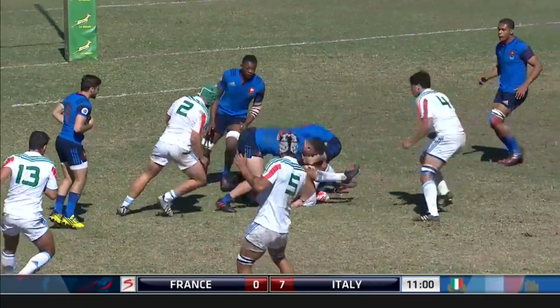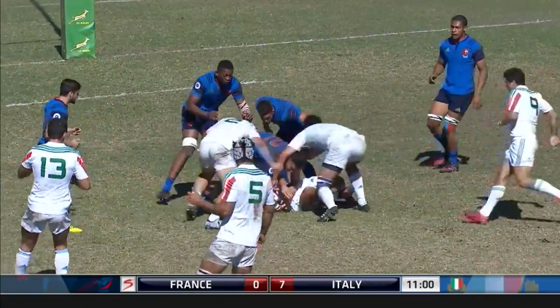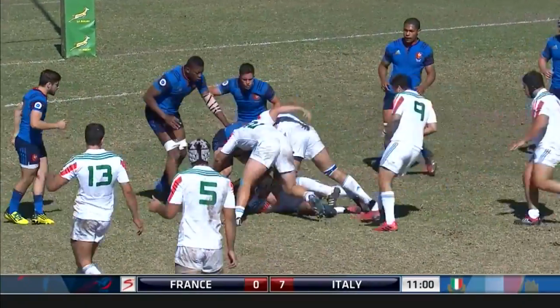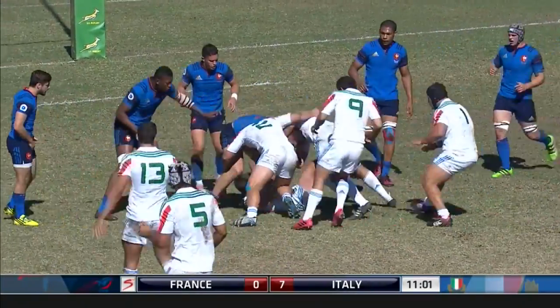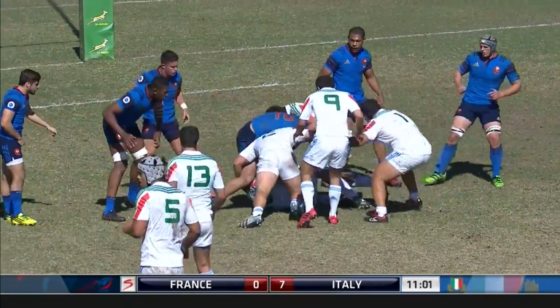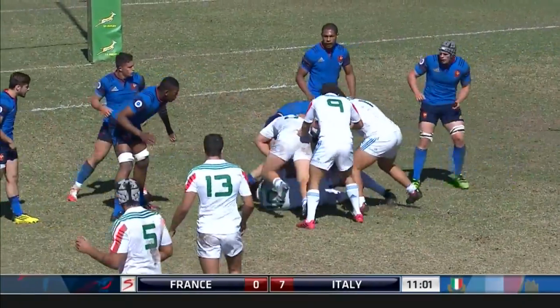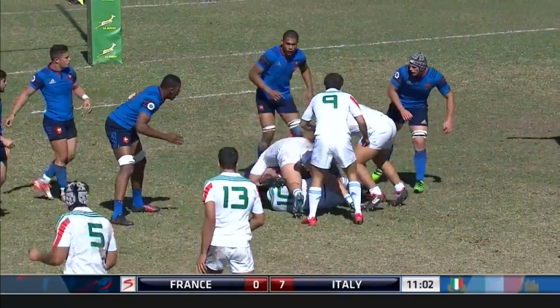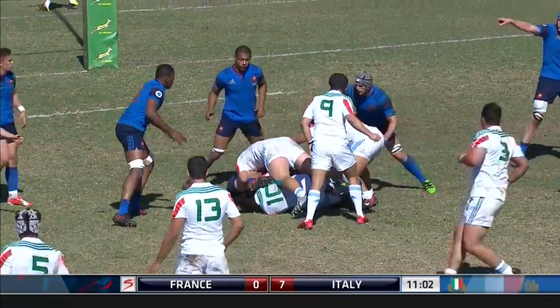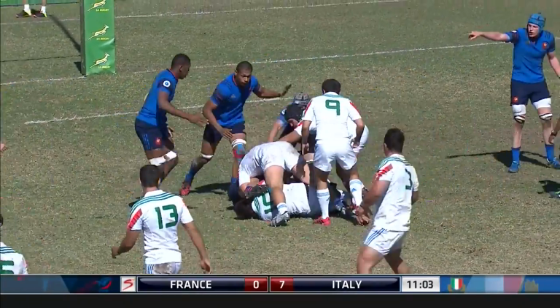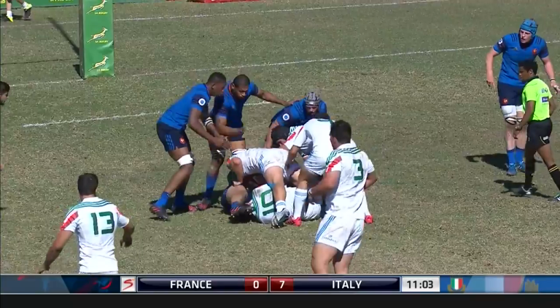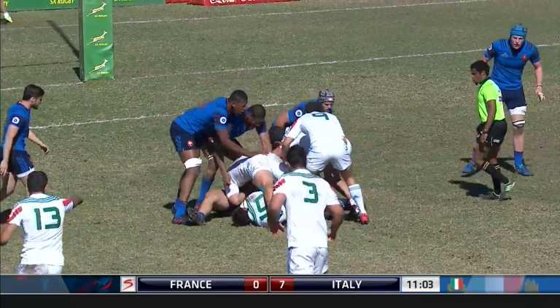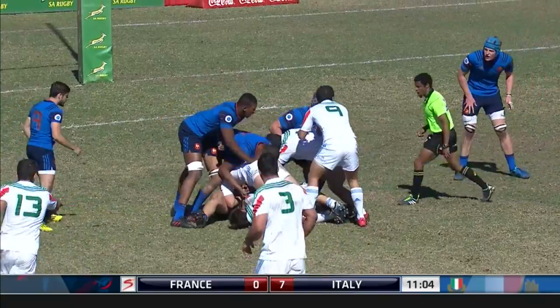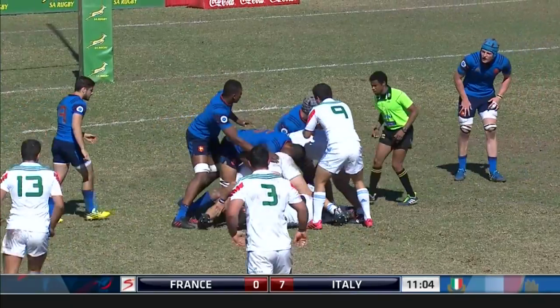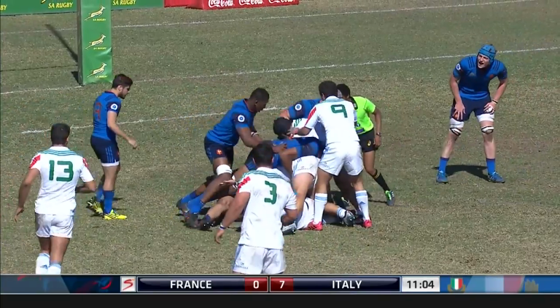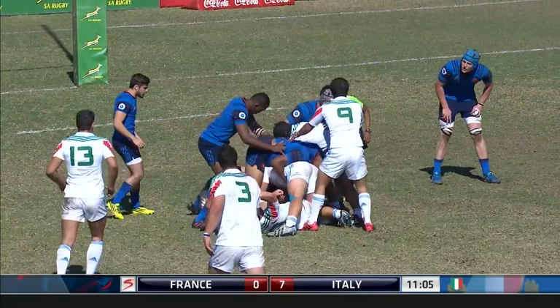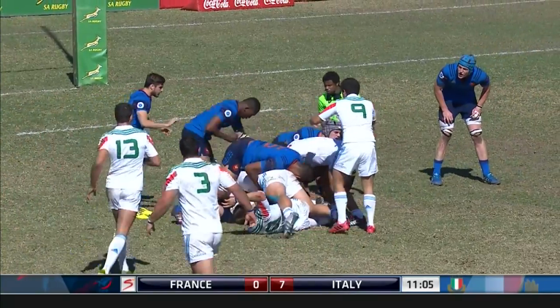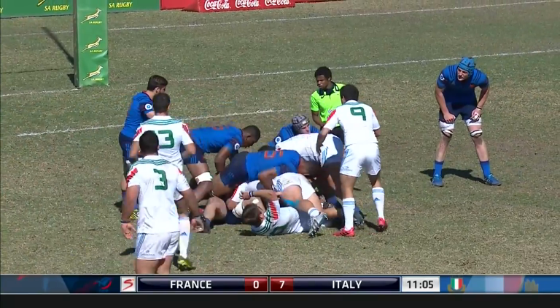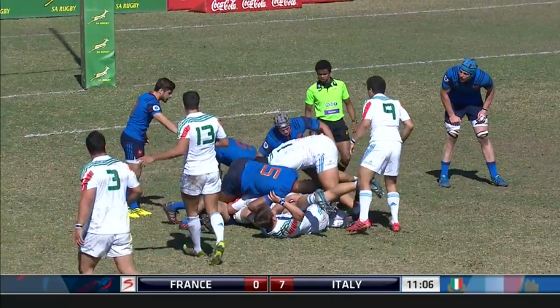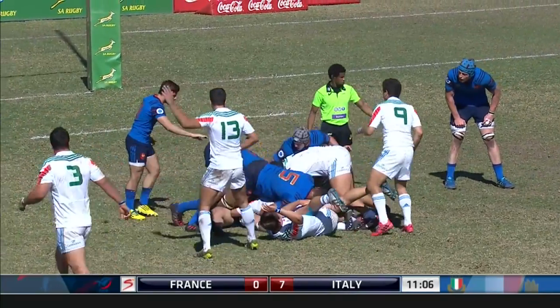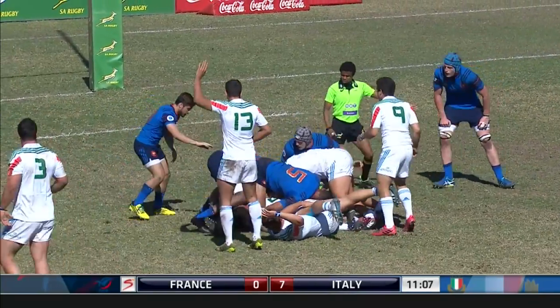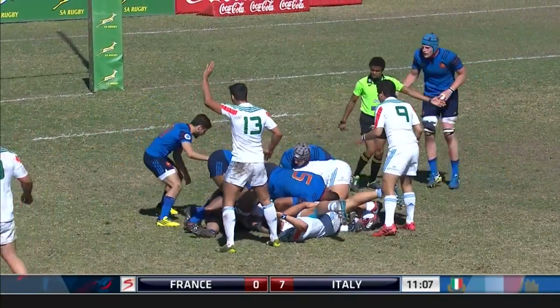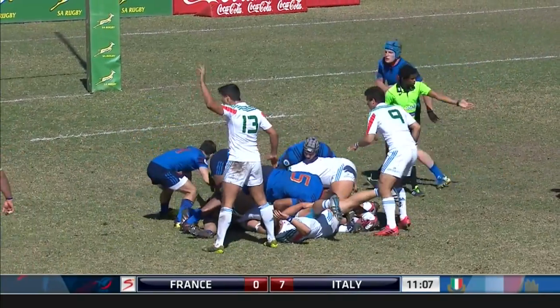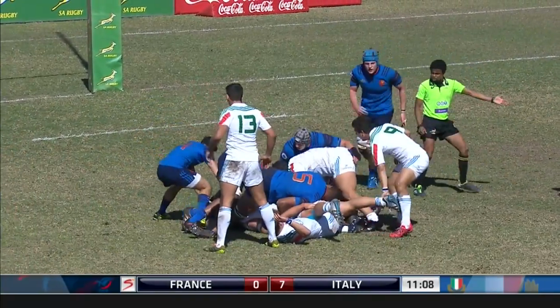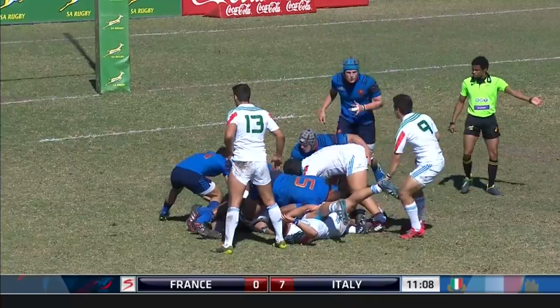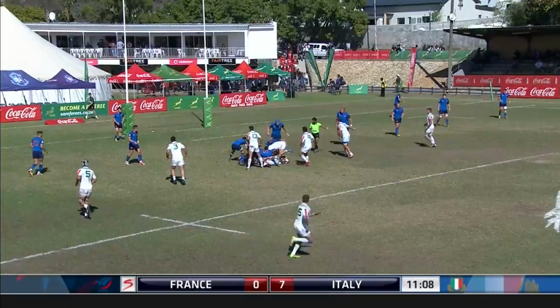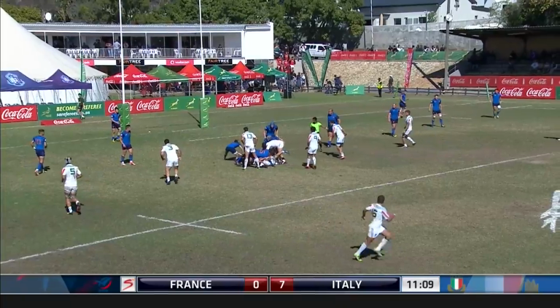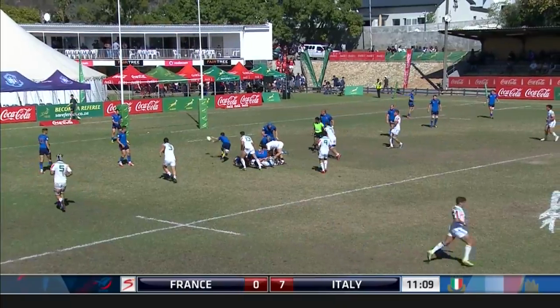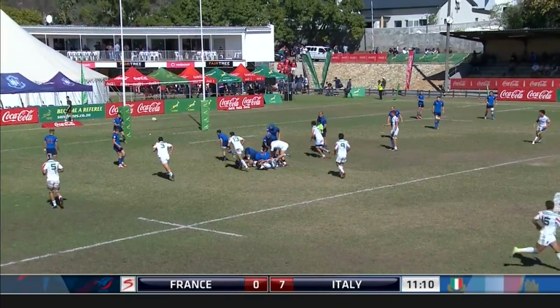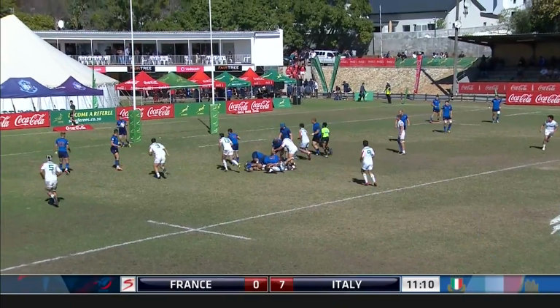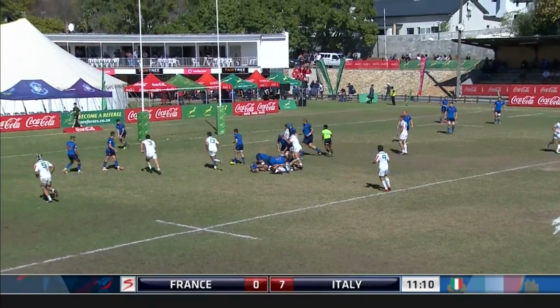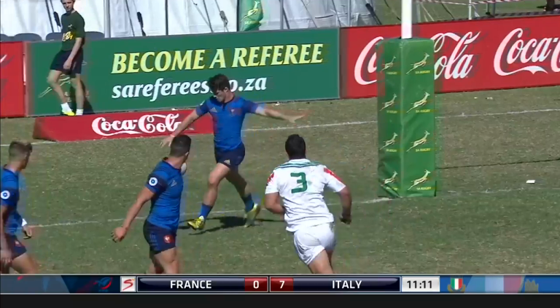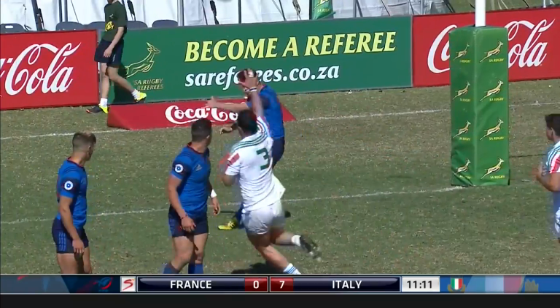Takes it through the first tackle well. France have managed to win that ball on the ground. Back from Jember.